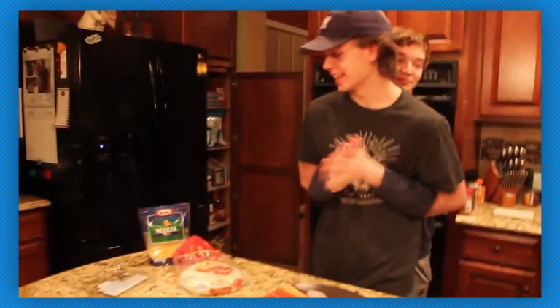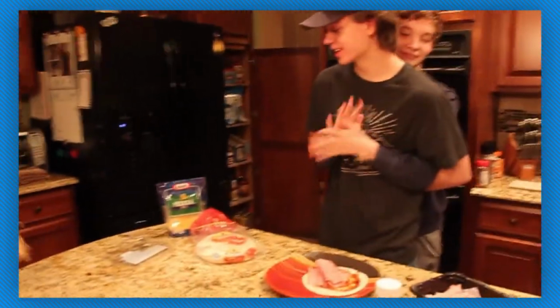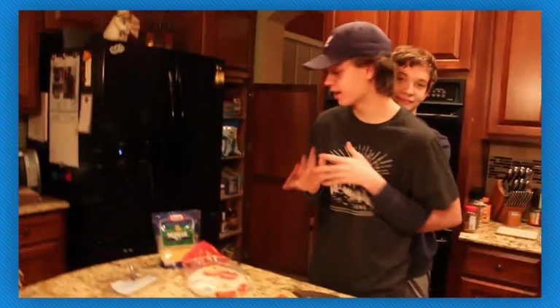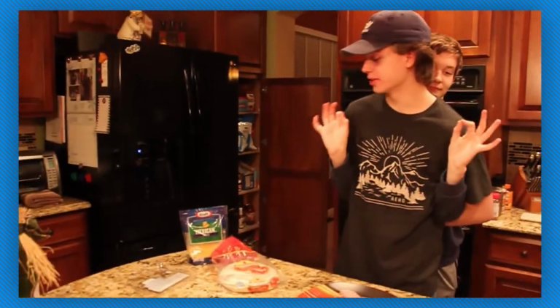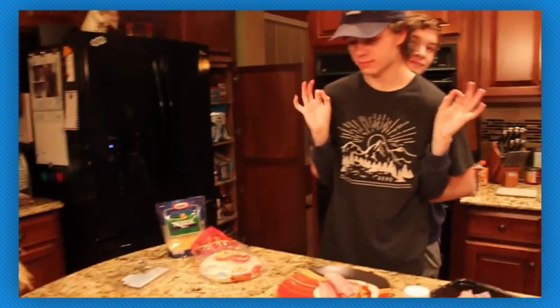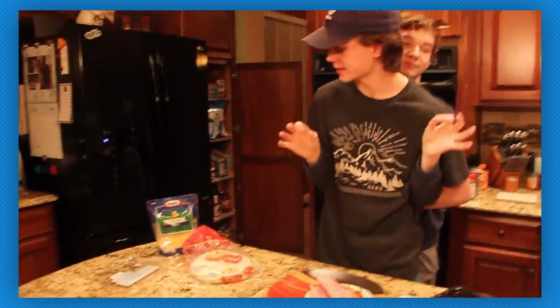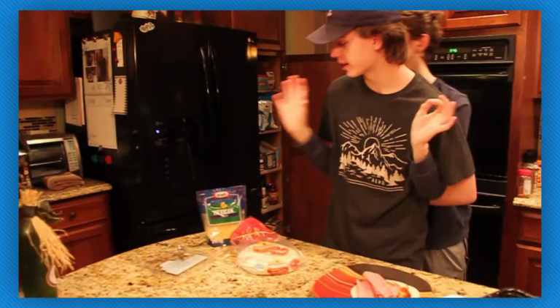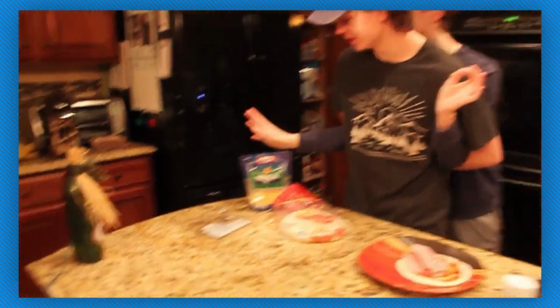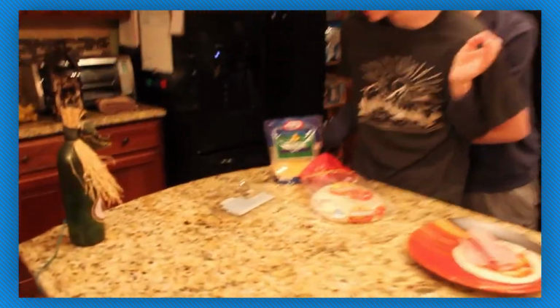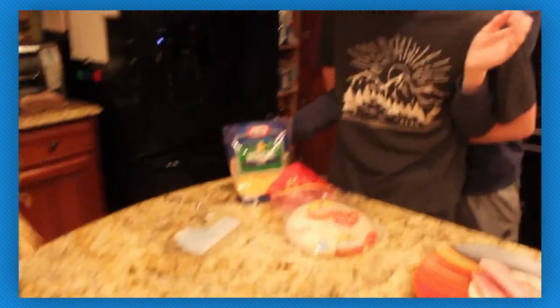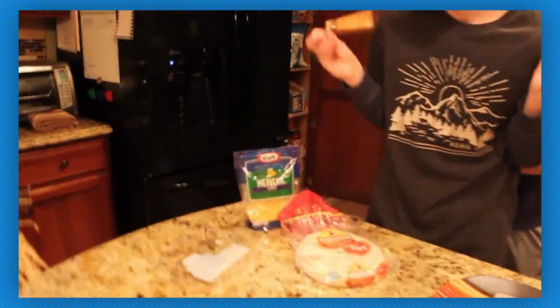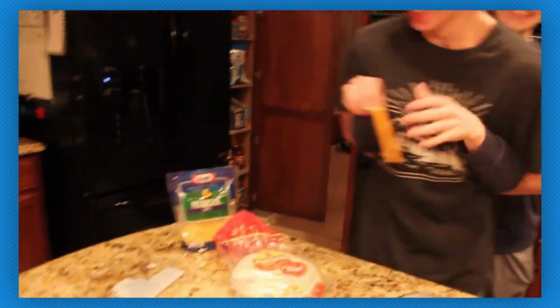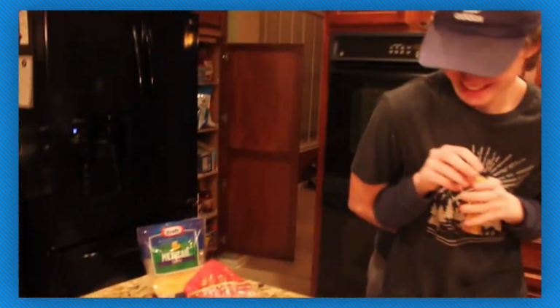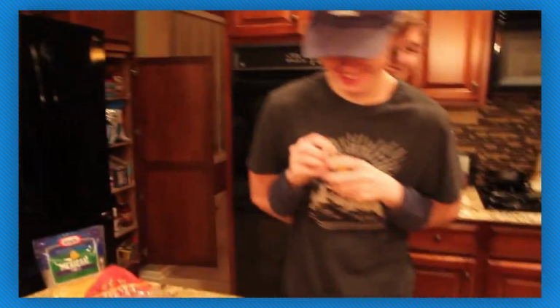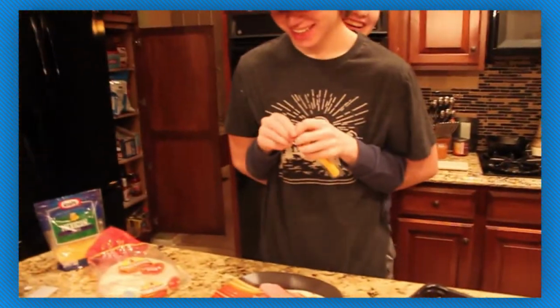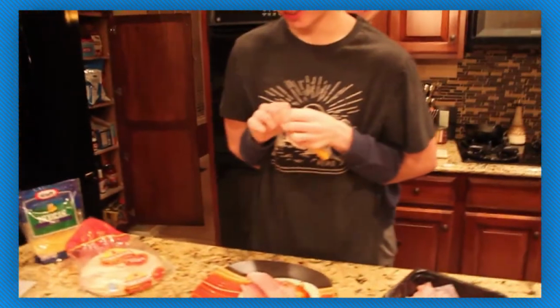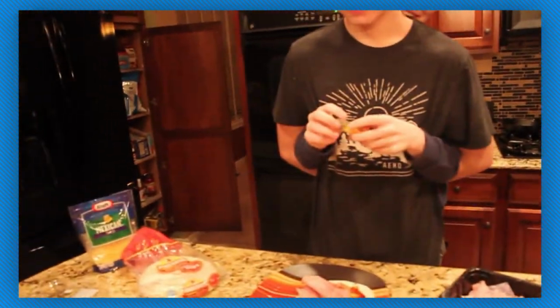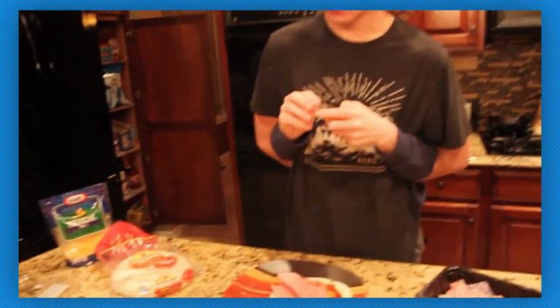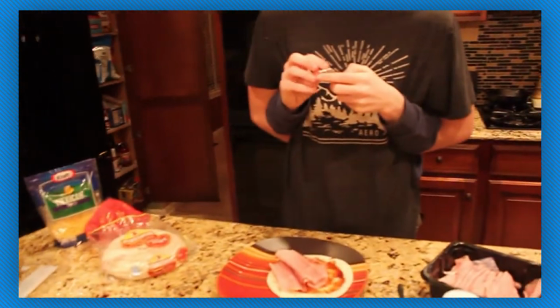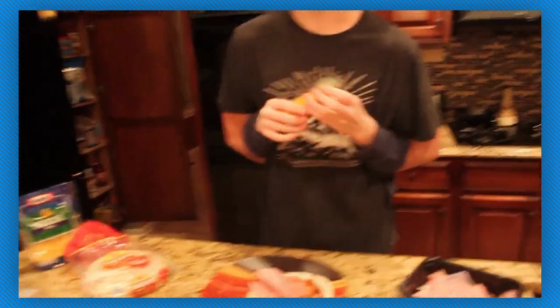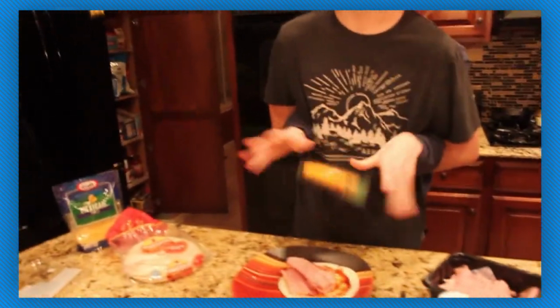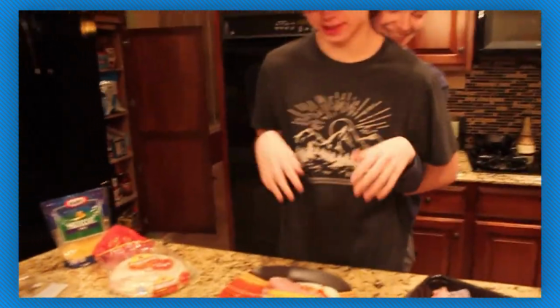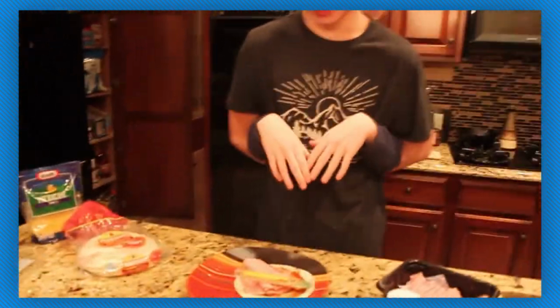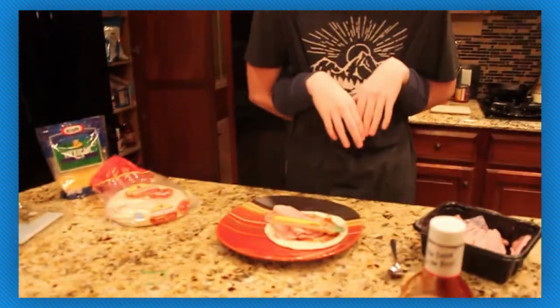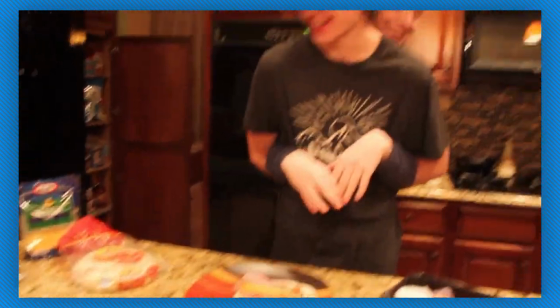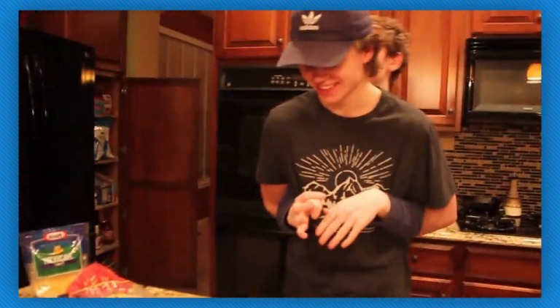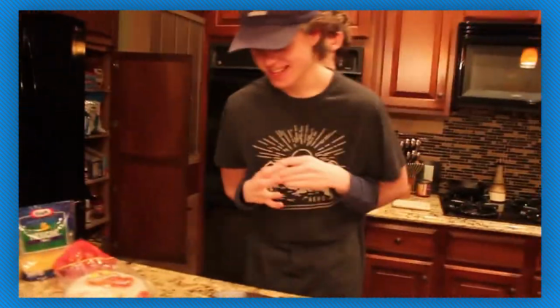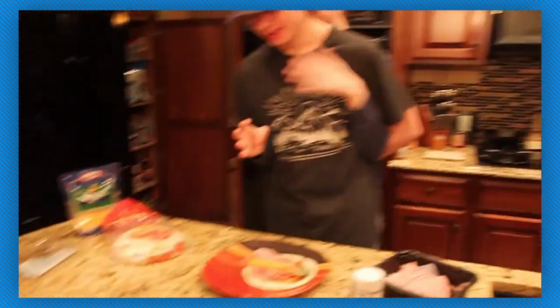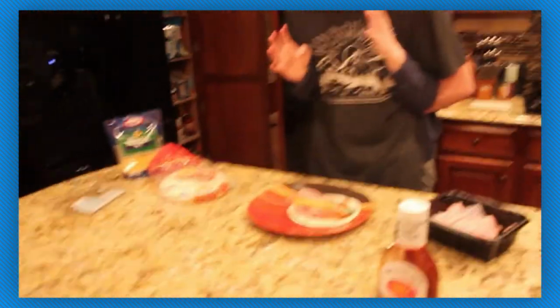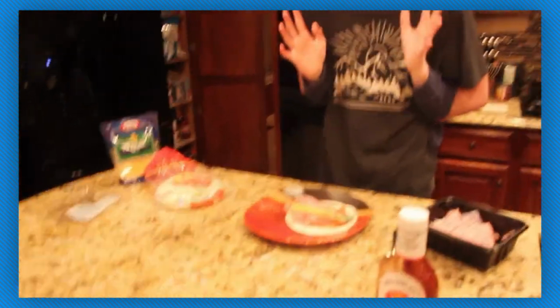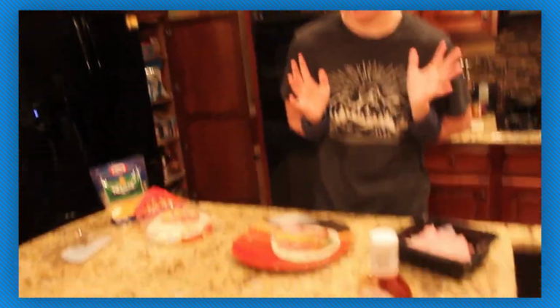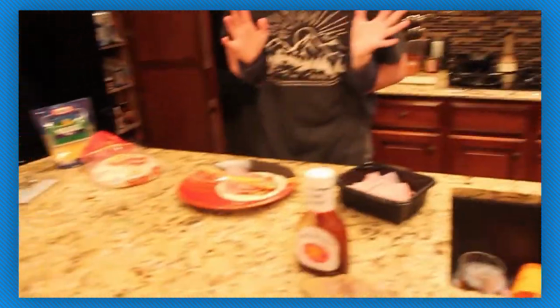And next we are going to take our favorite Mexican taco cheese. This is a house blend of cheese. We're going to get about the cheese.